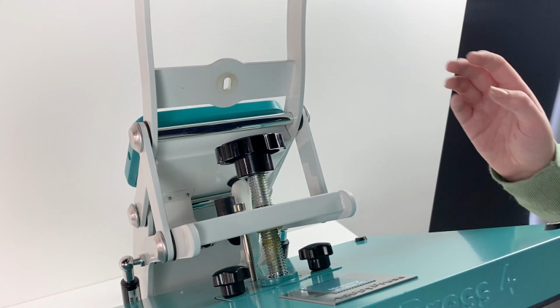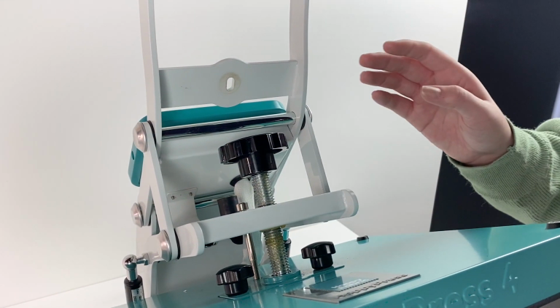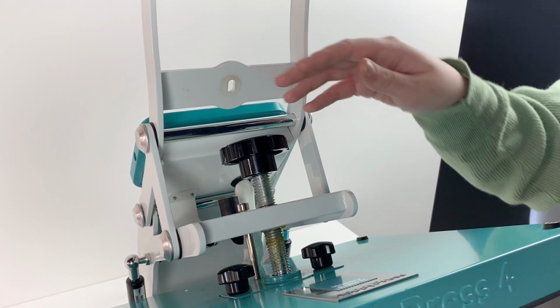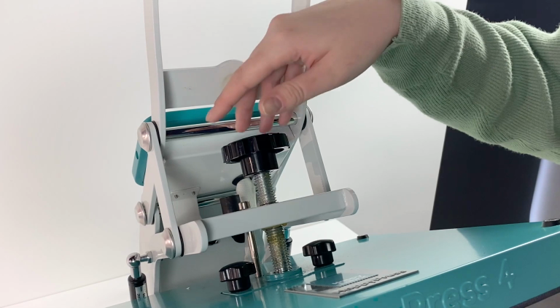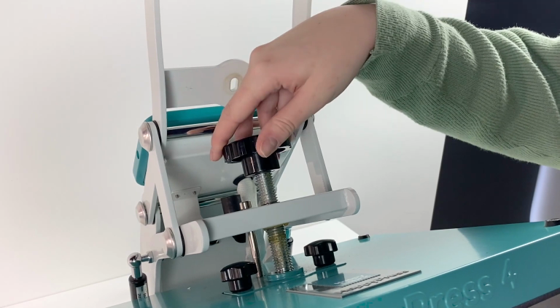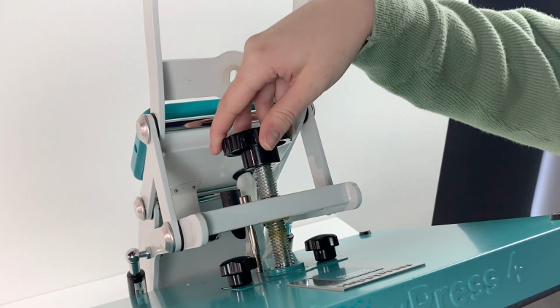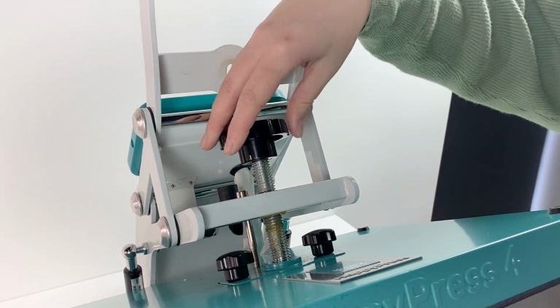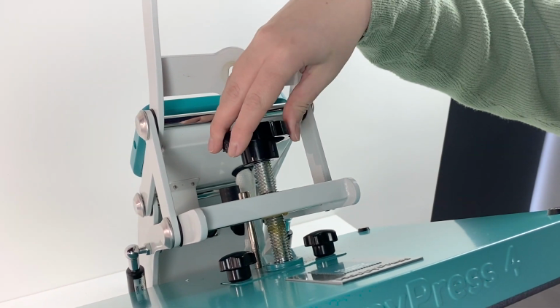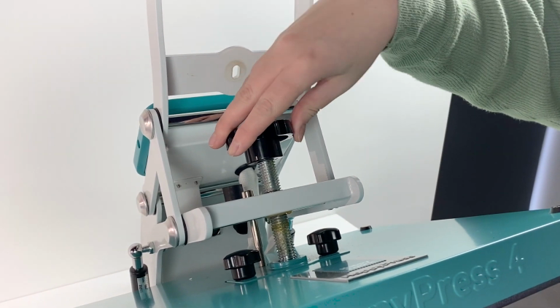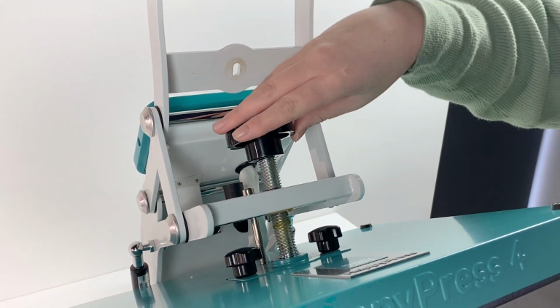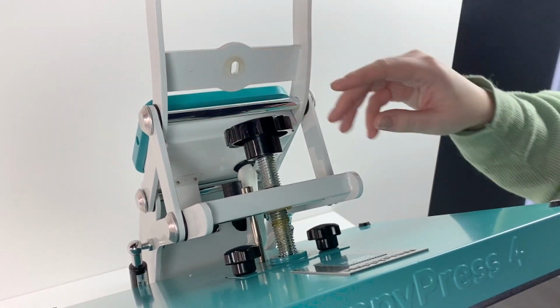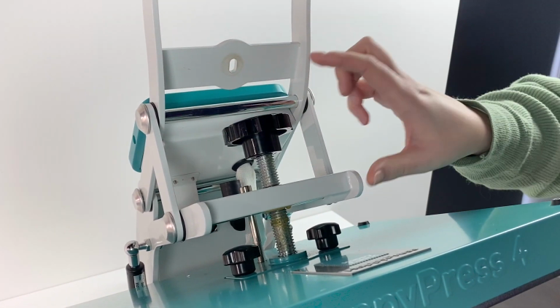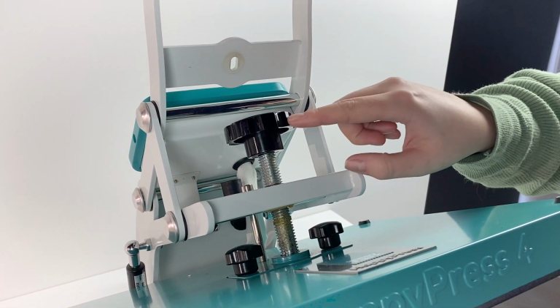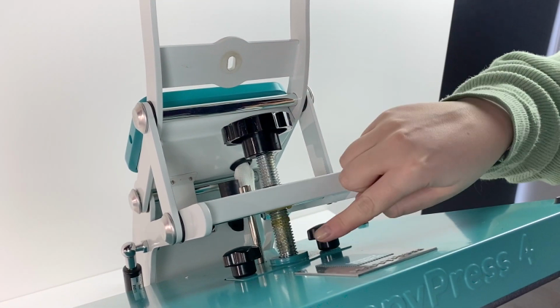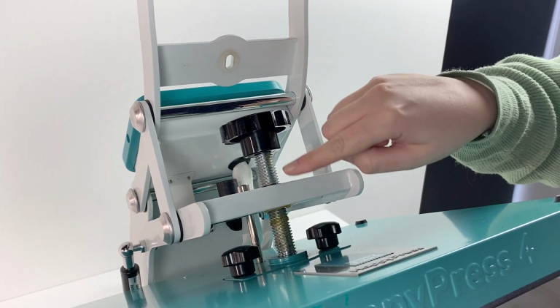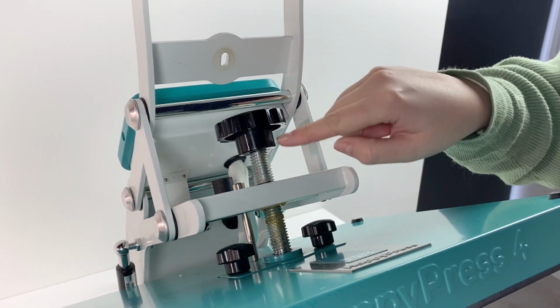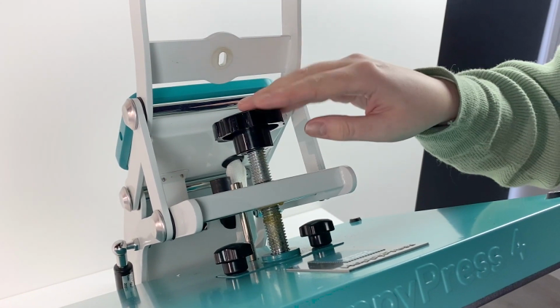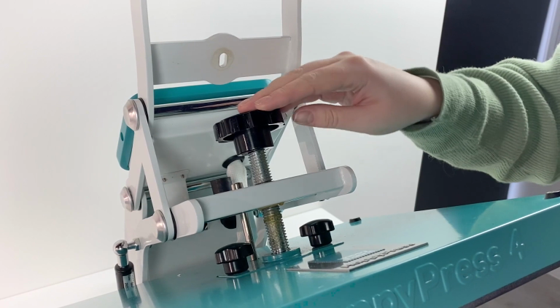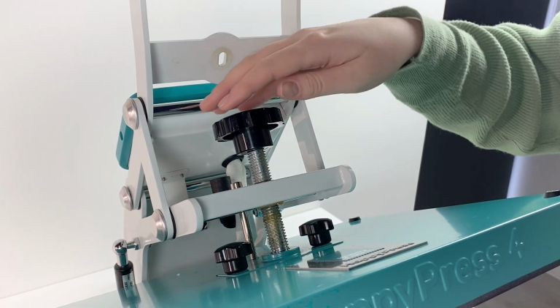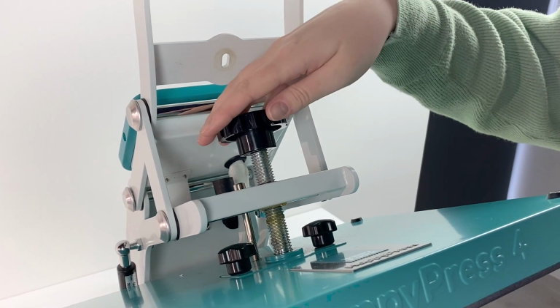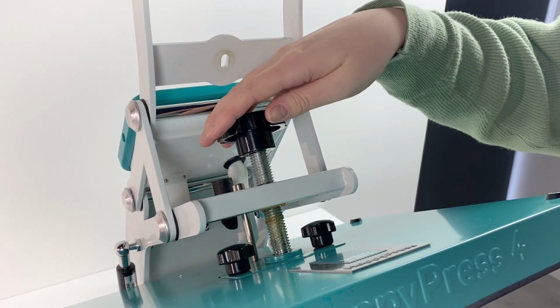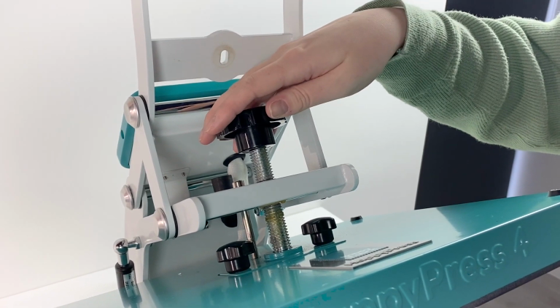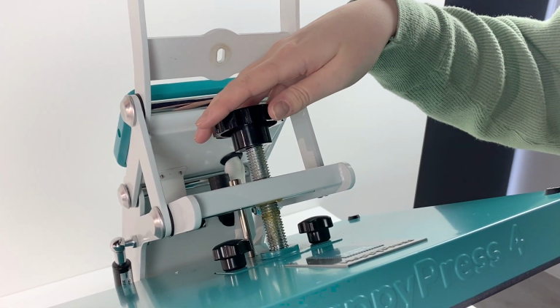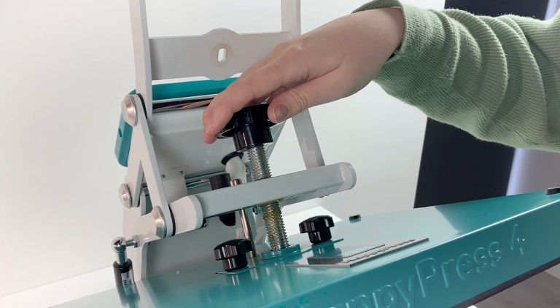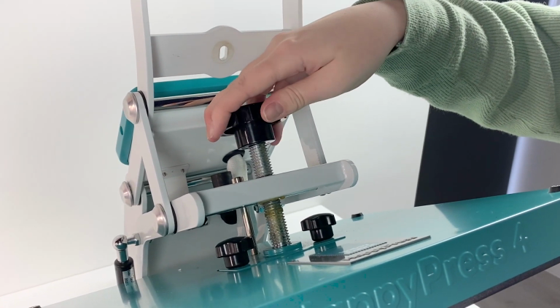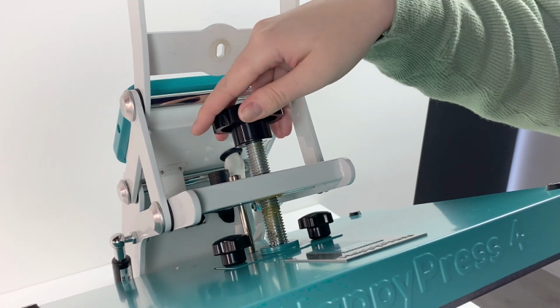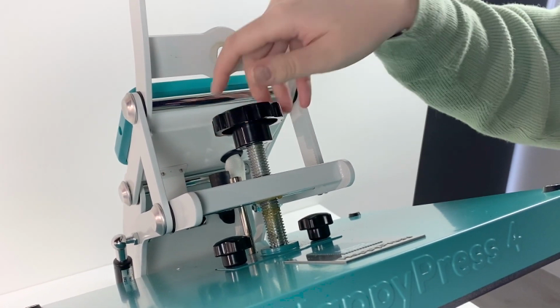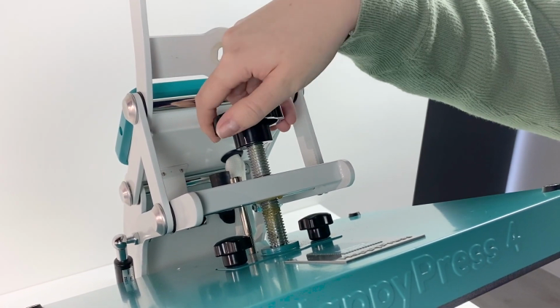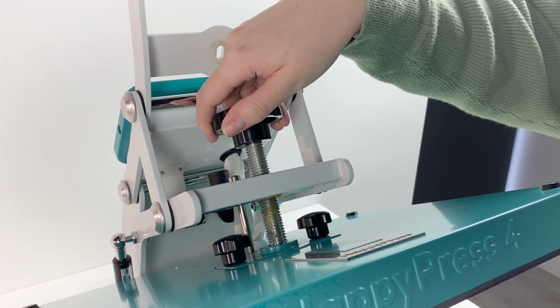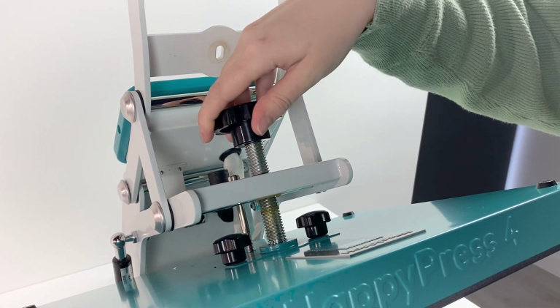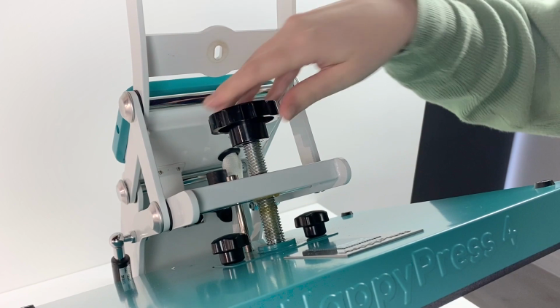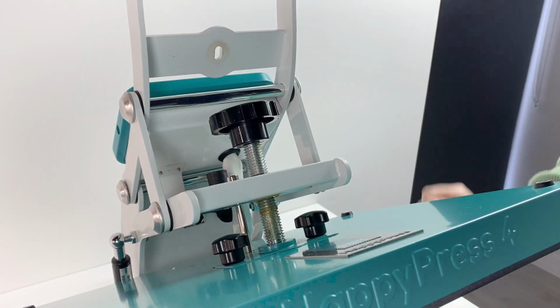To adjust the pressure on your press you want to turn your attention to this black wheel. As you can see it's sitting about halfway, which is about right, and to adjust the pressure either way it's about a quarter turn either way — higher or lower.